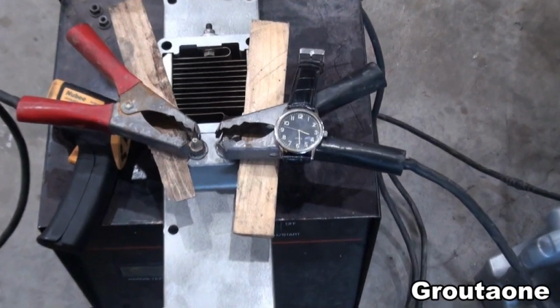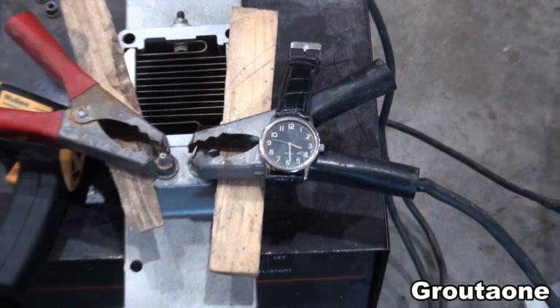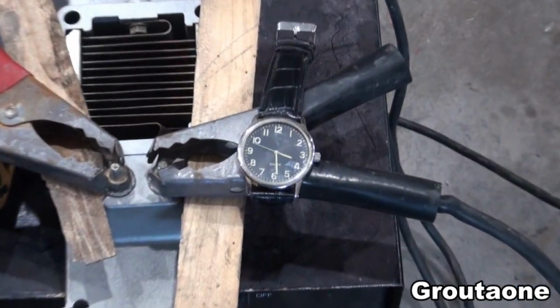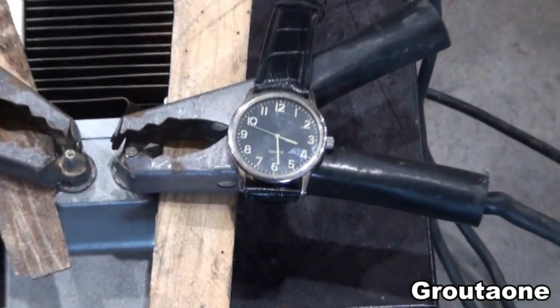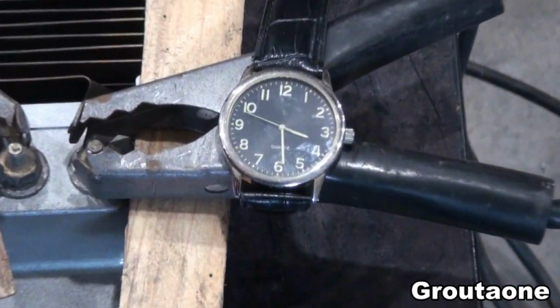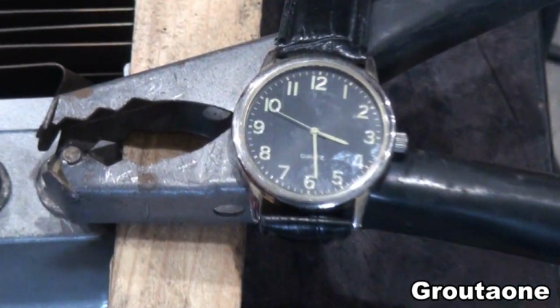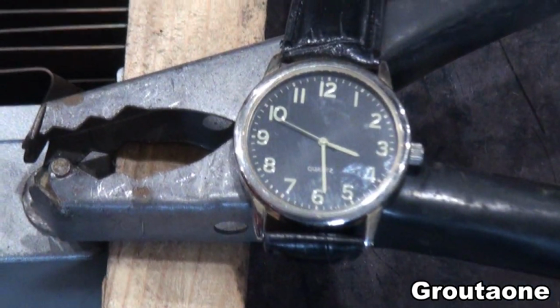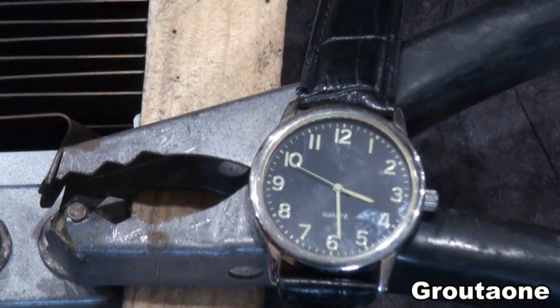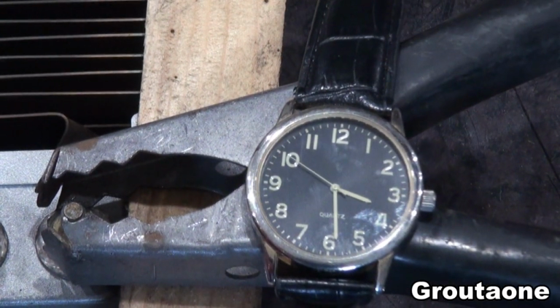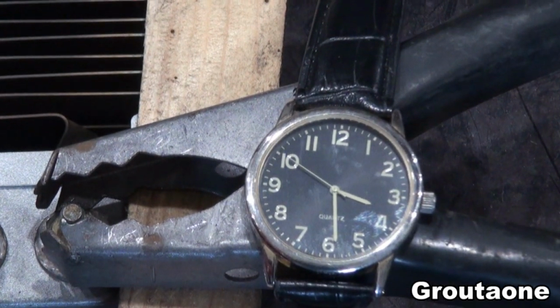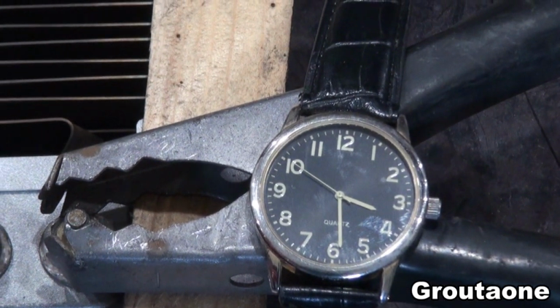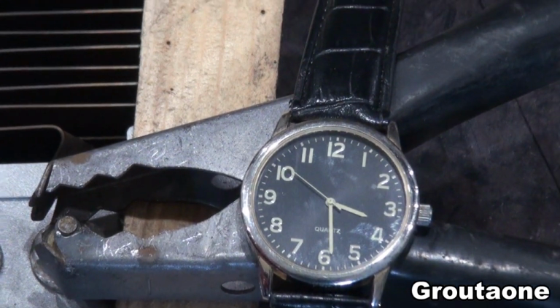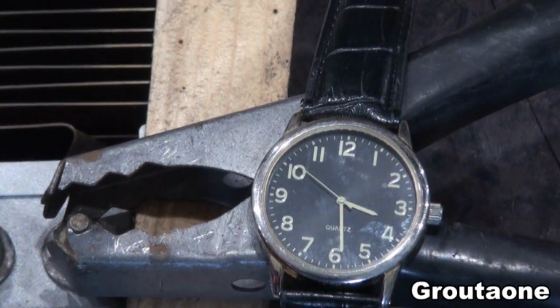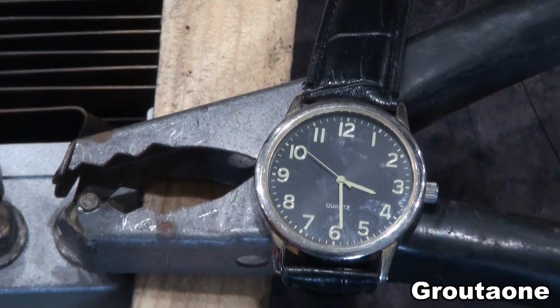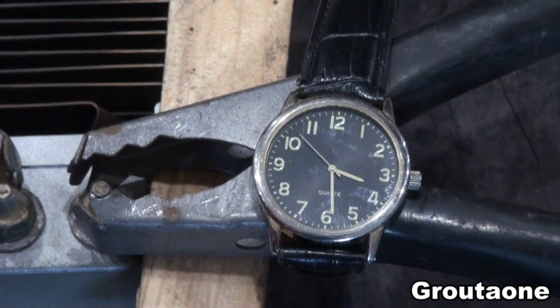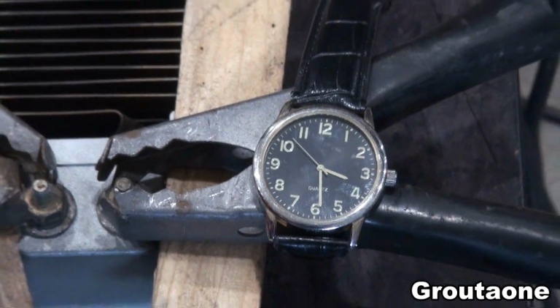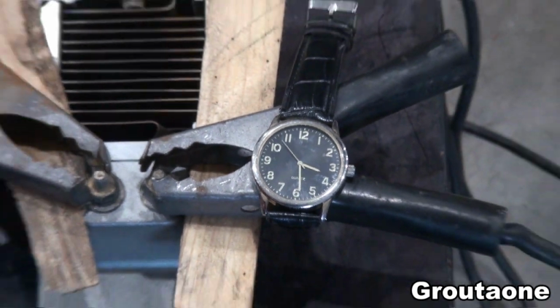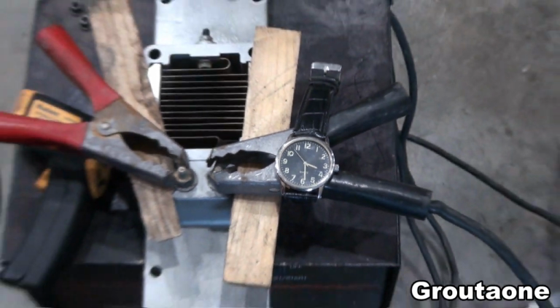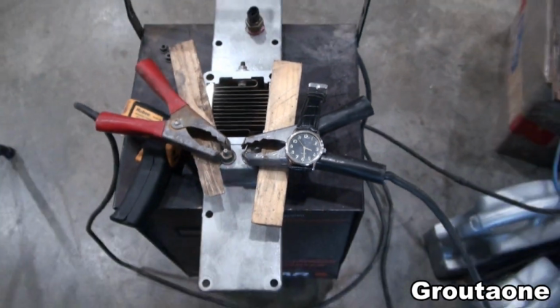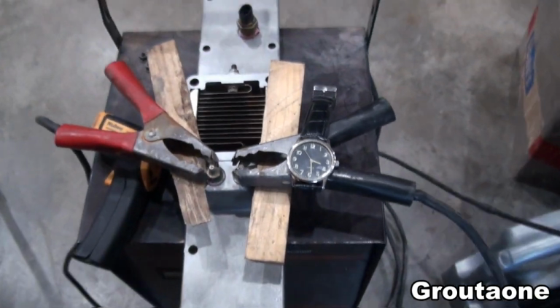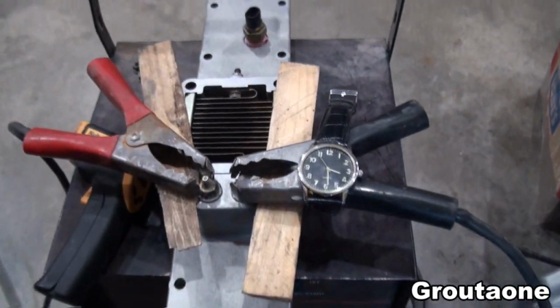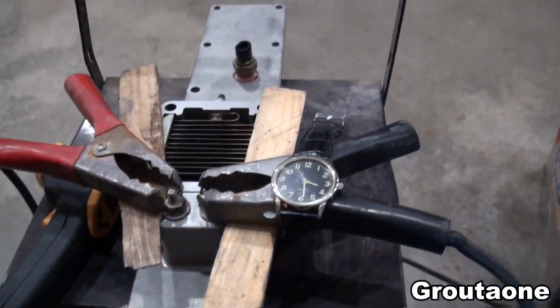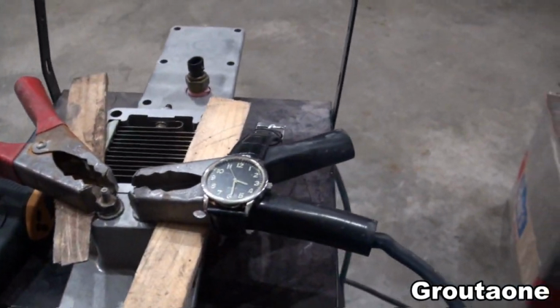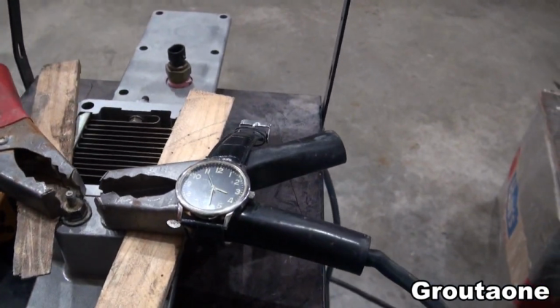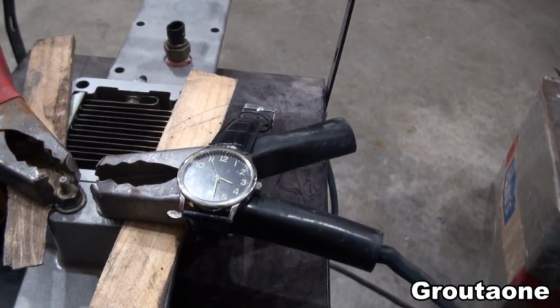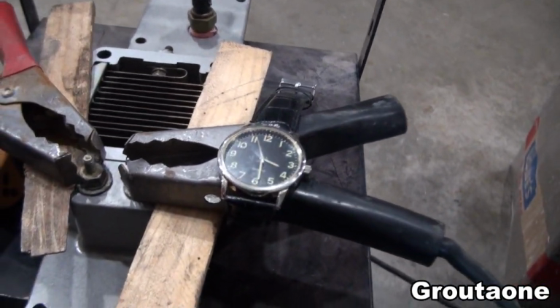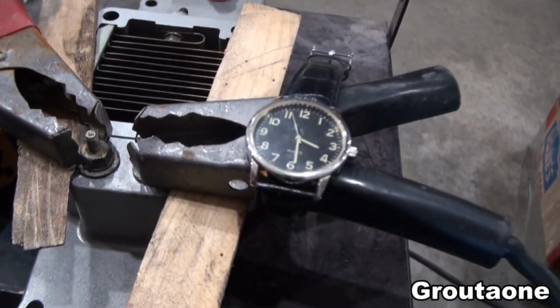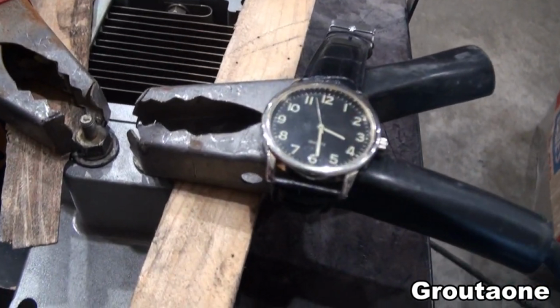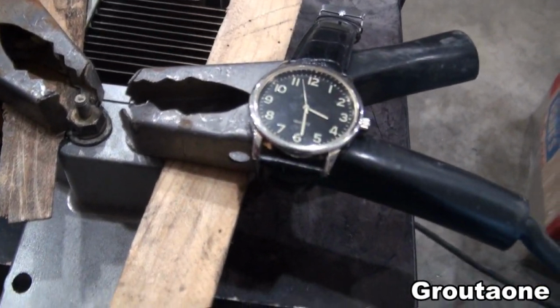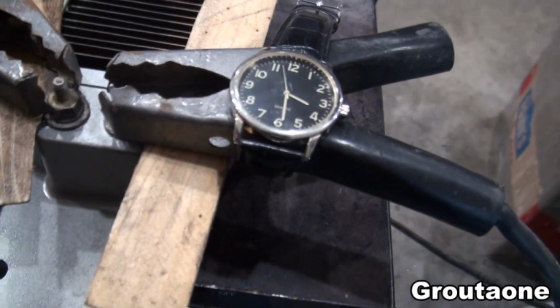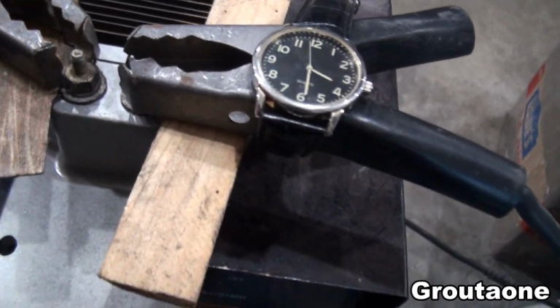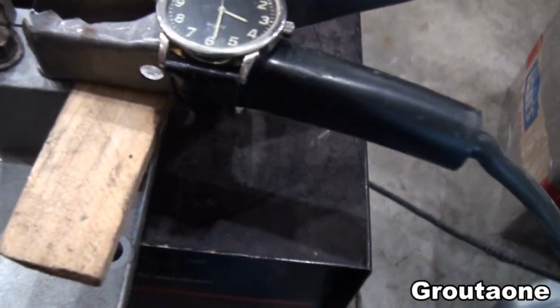I've got a watch here. I'm going to wait approximately five seconds. So at the 12, I would like to turn this thing on. There's my switch.